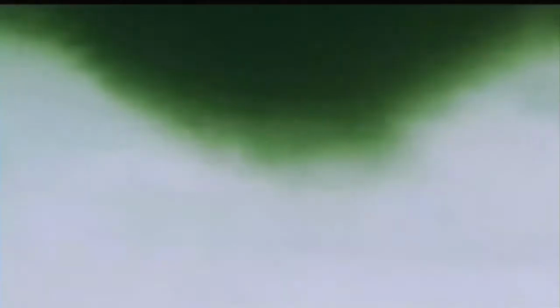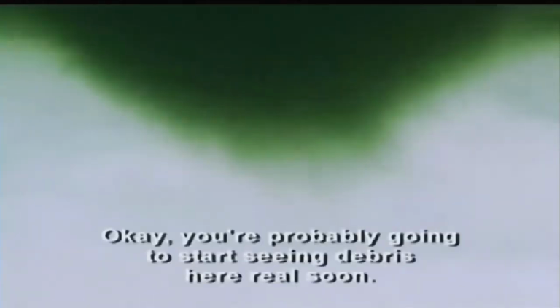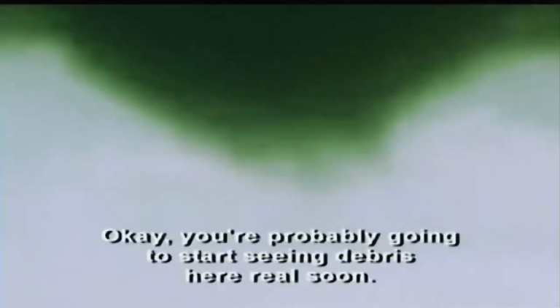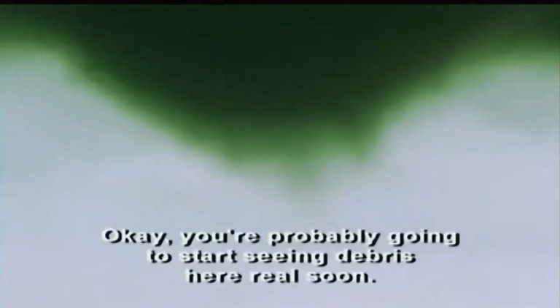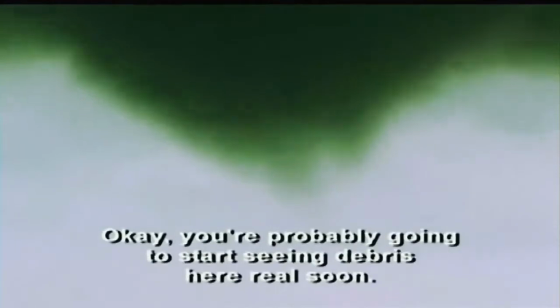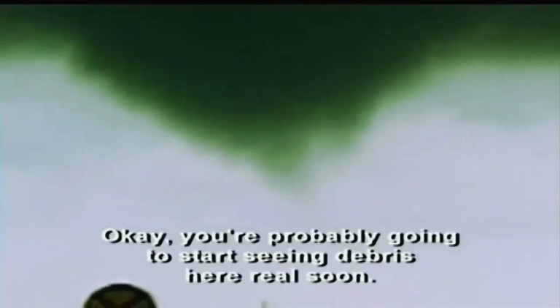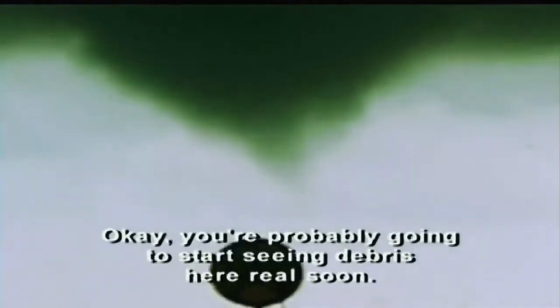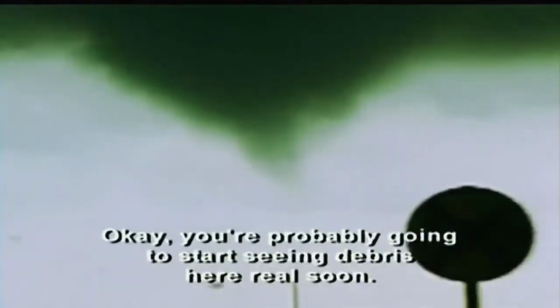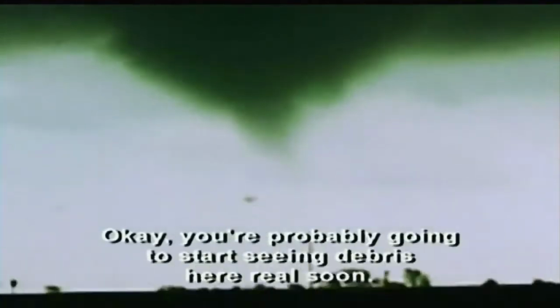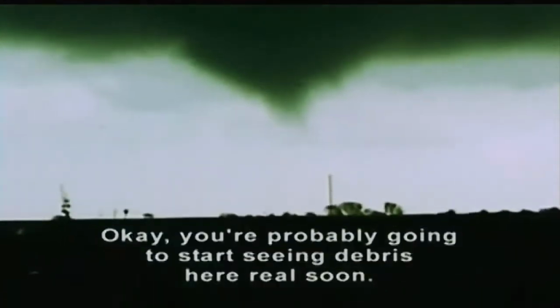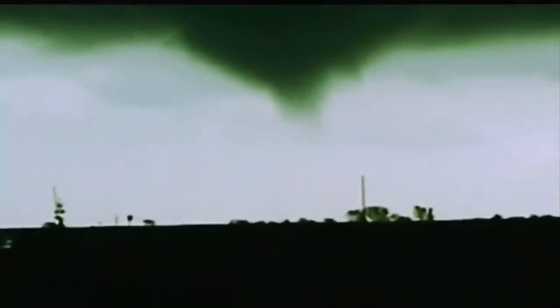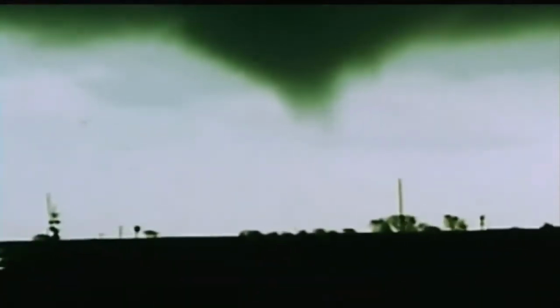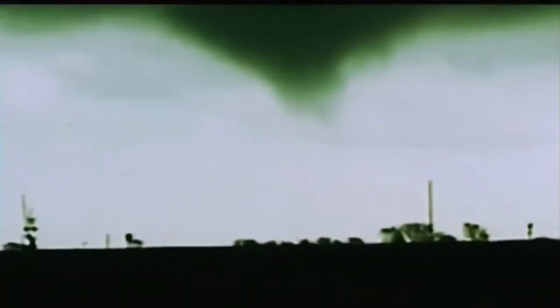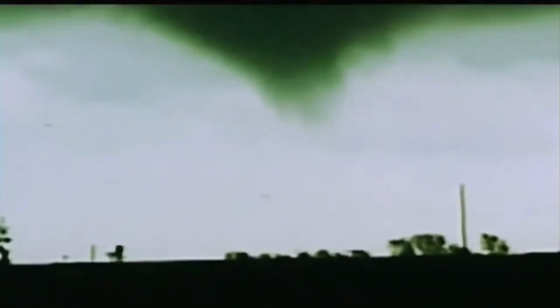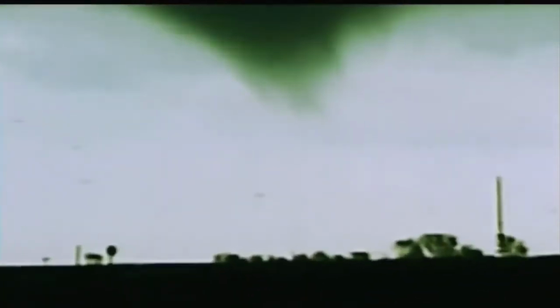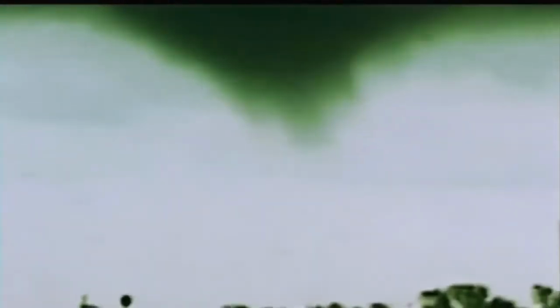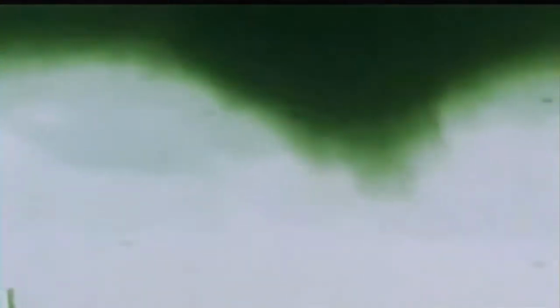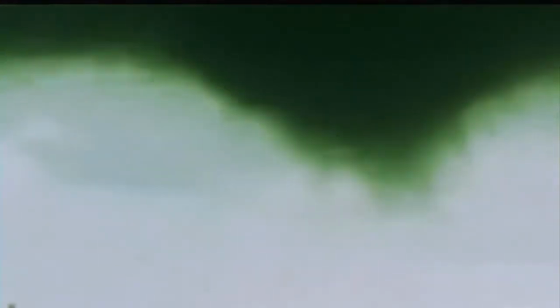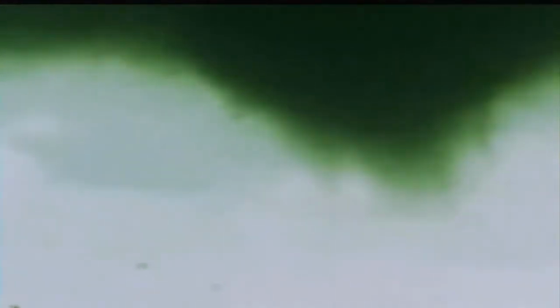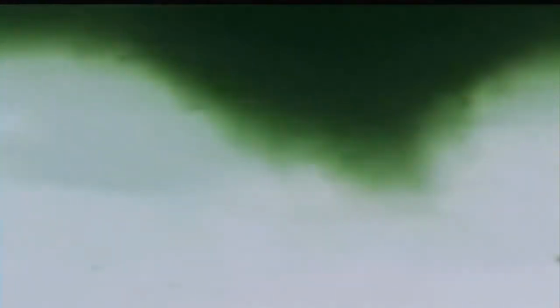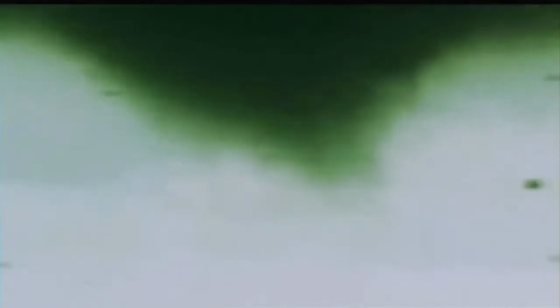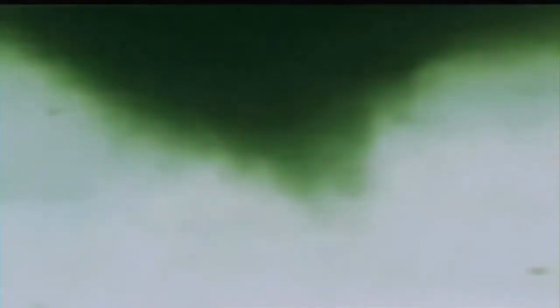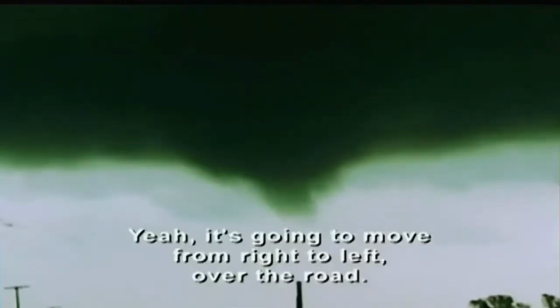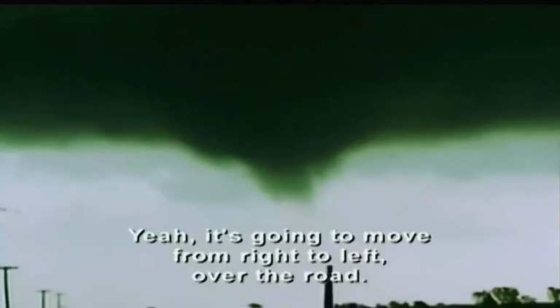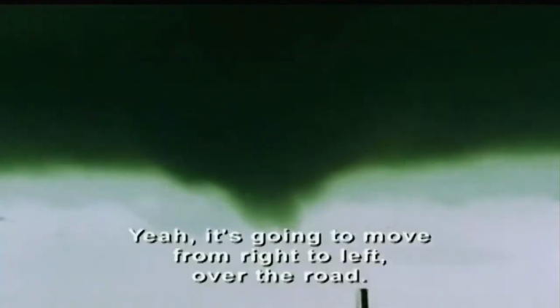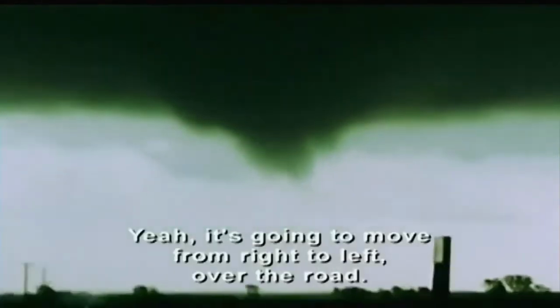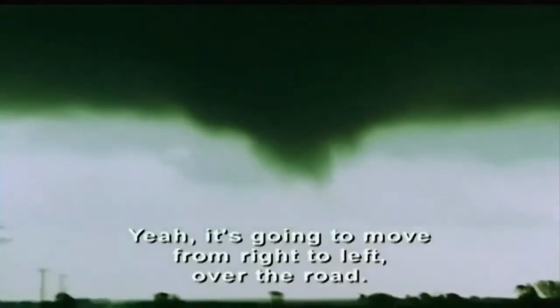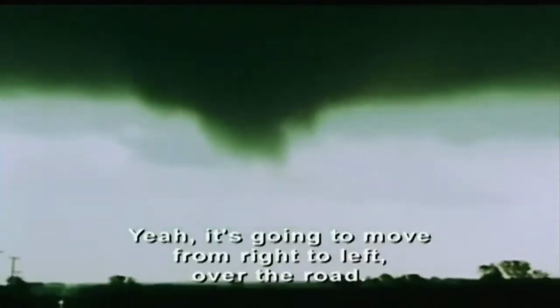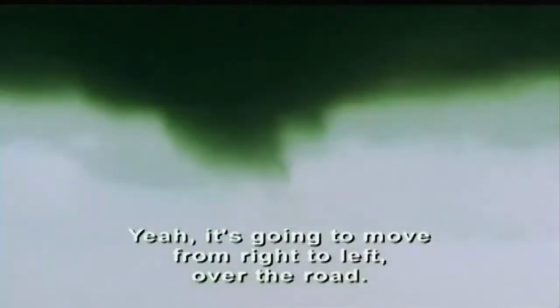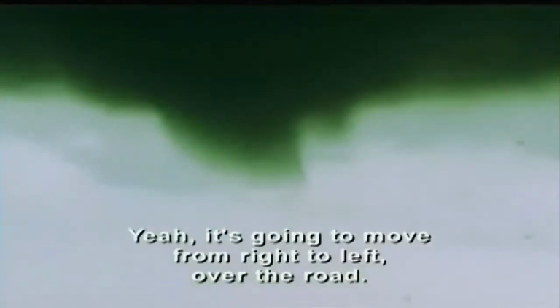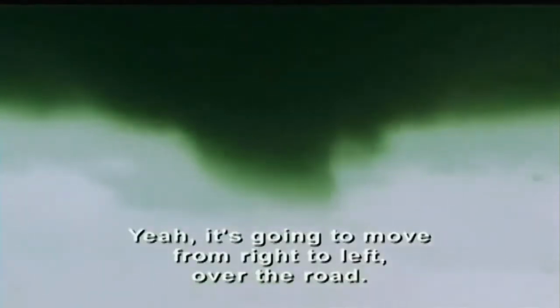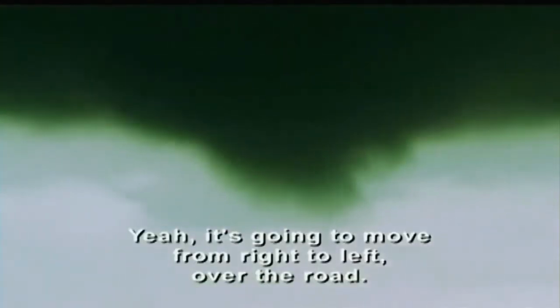Okay, you're probably gonna start seeing debris here real soon. In fact, you could say he's a little twisted. Yeah, it's gonna move from right to left over the road.